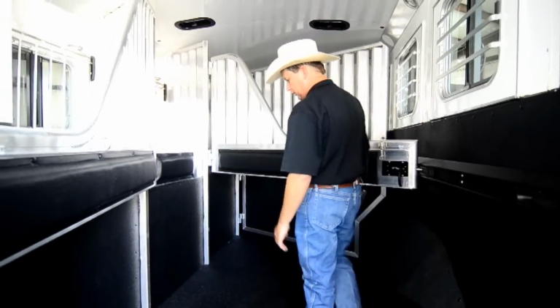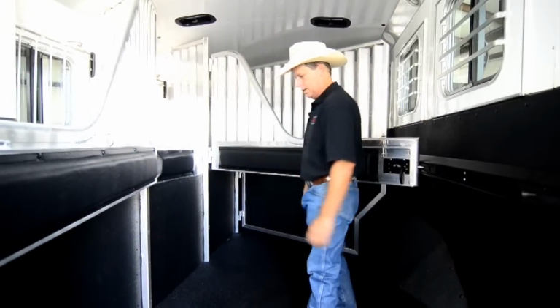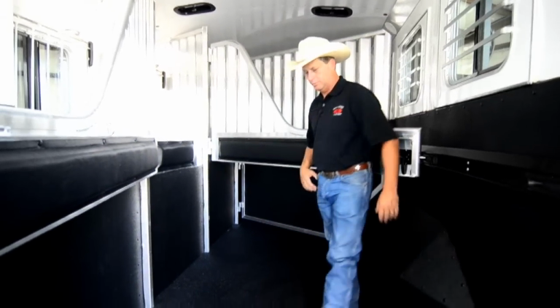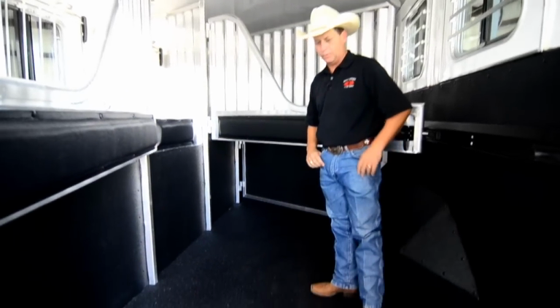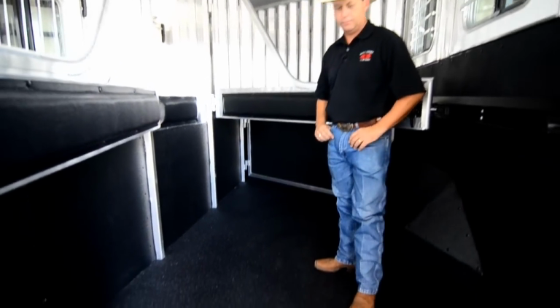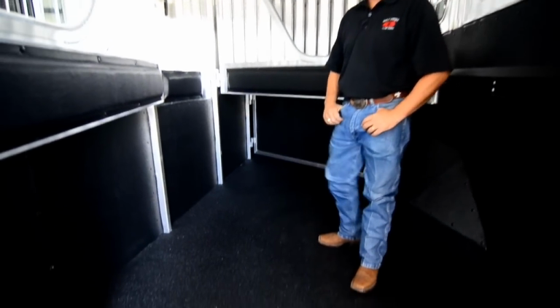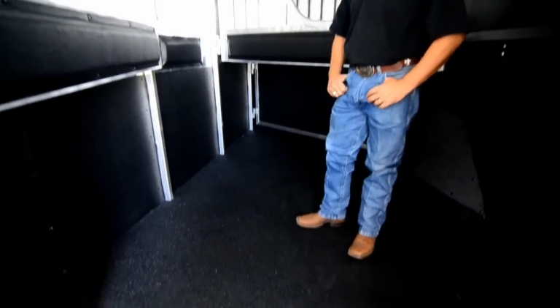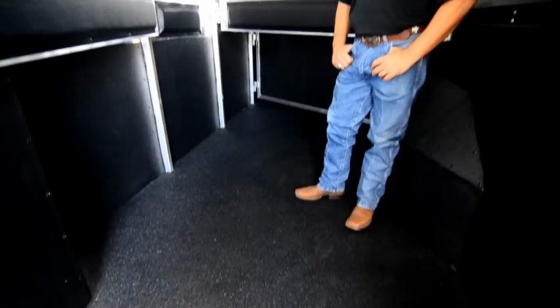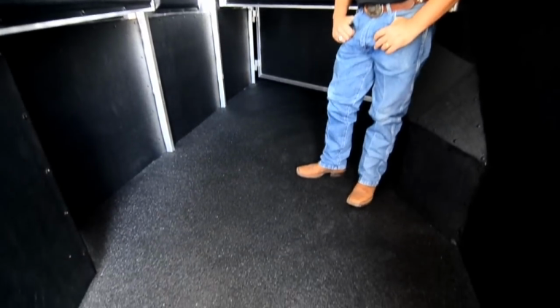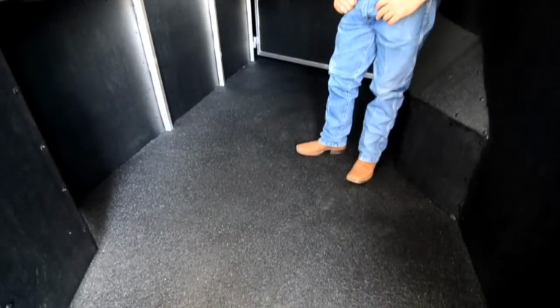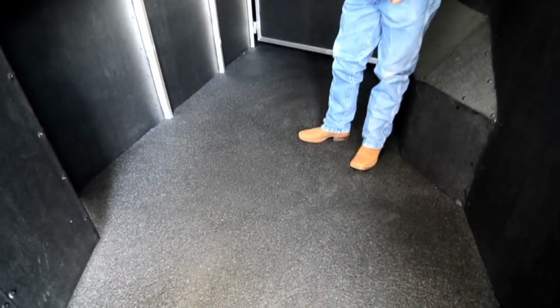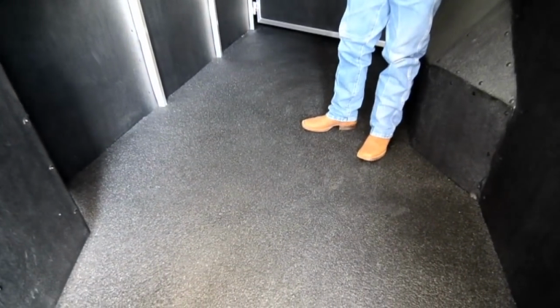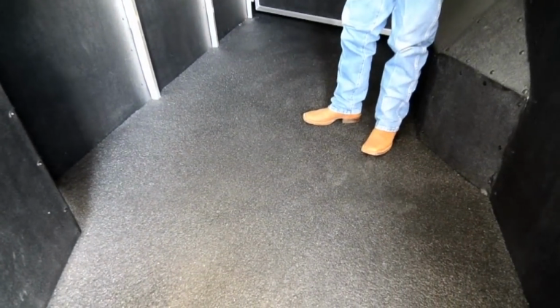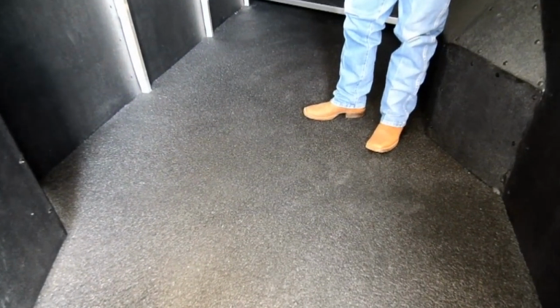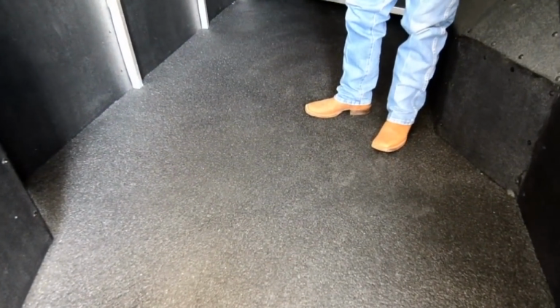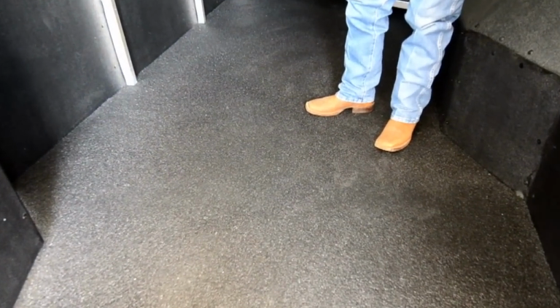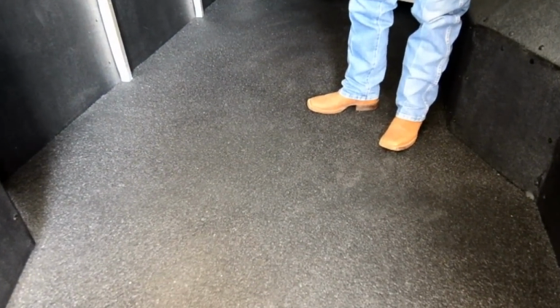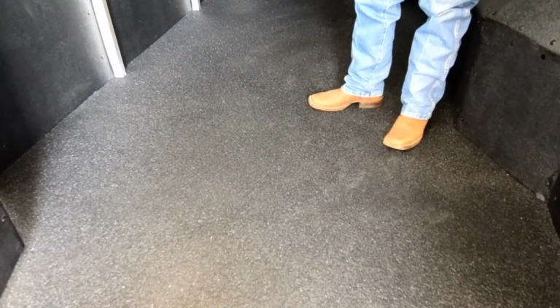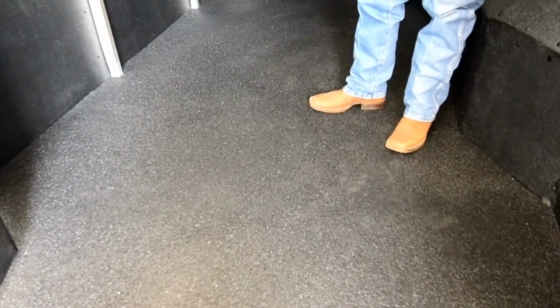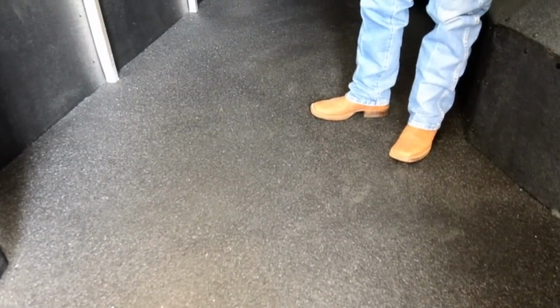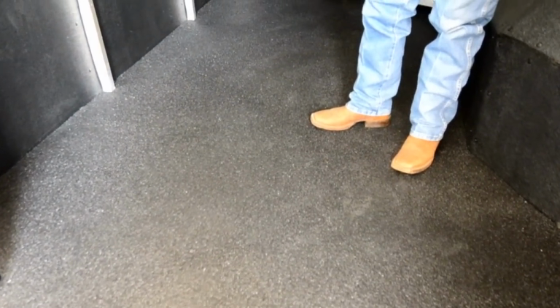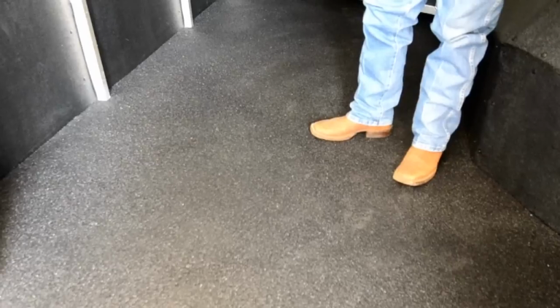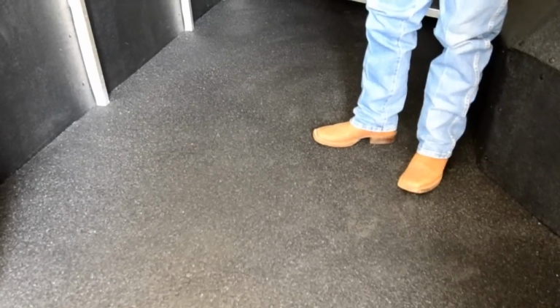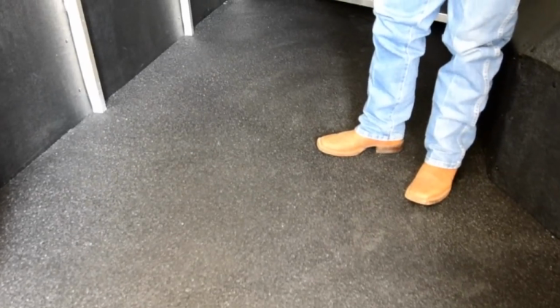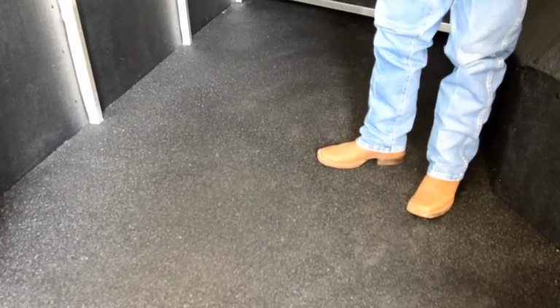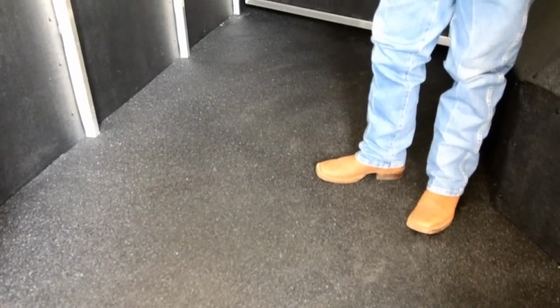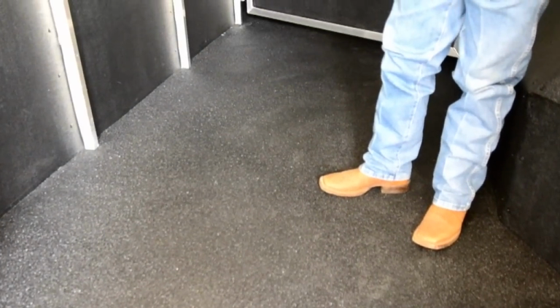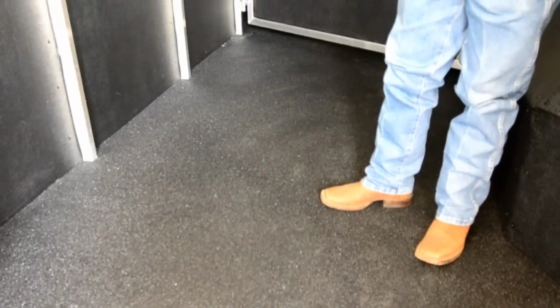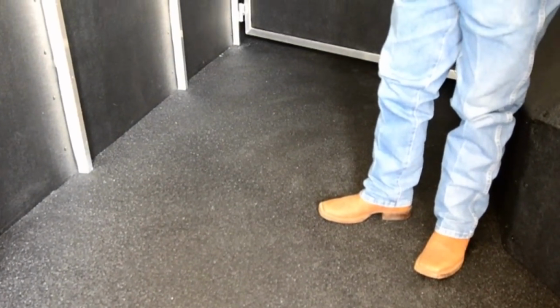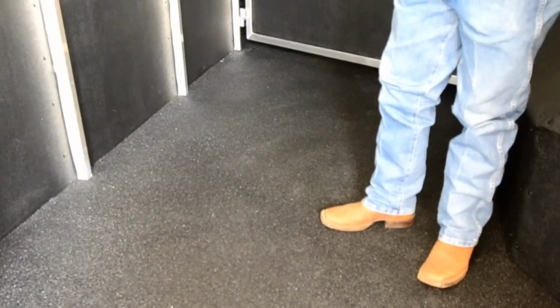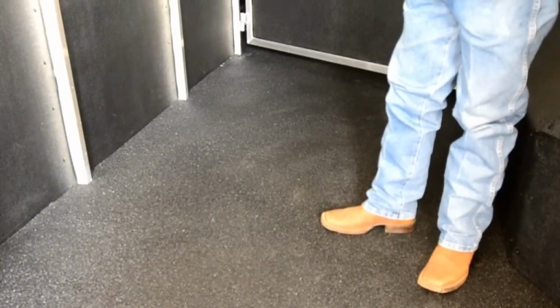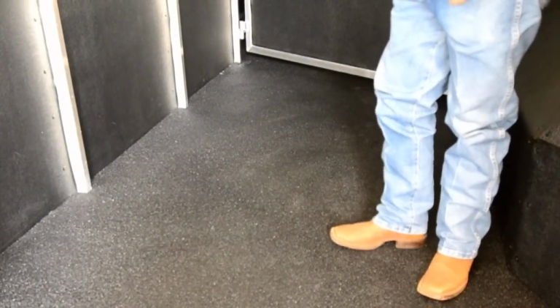The trailer has poured-in rubber floors called worm flooring. You don't have any mats to take in and out of the trailer. You can put shavings on top of it, which makes it easier to clean out. That way nothing will ever get to the aluminum floor.